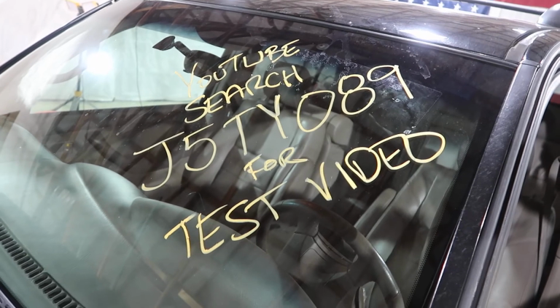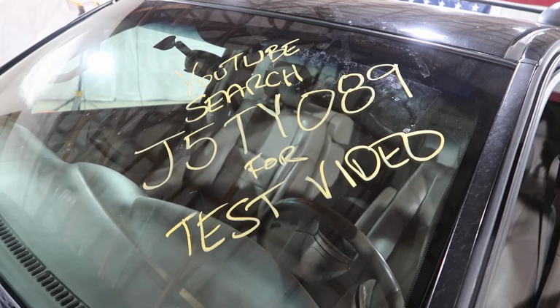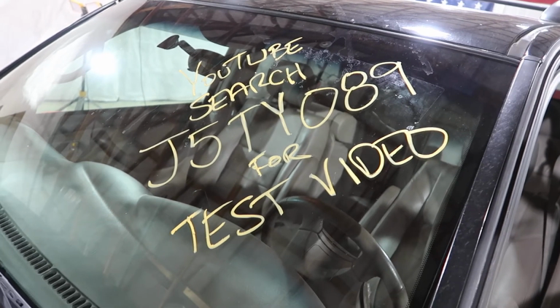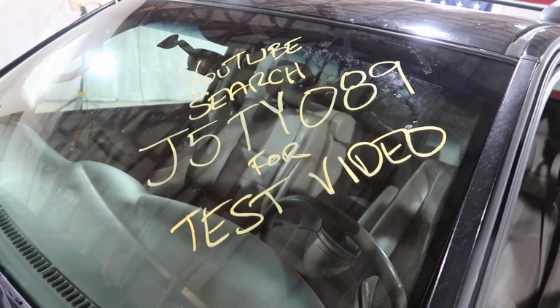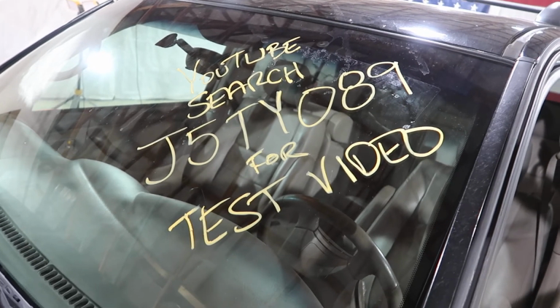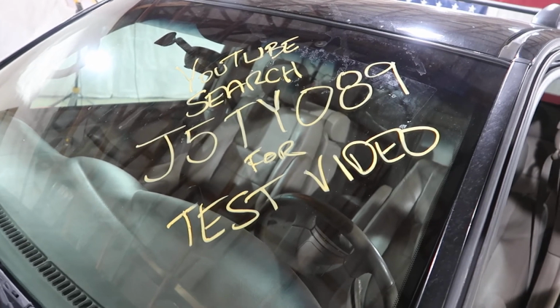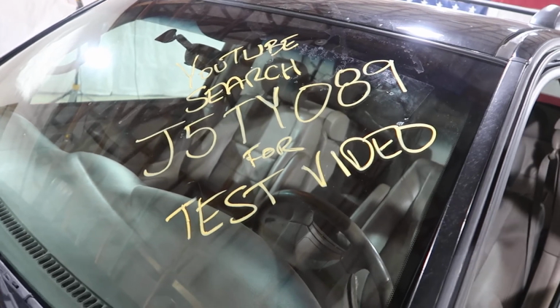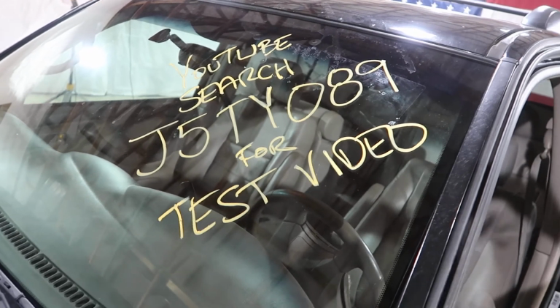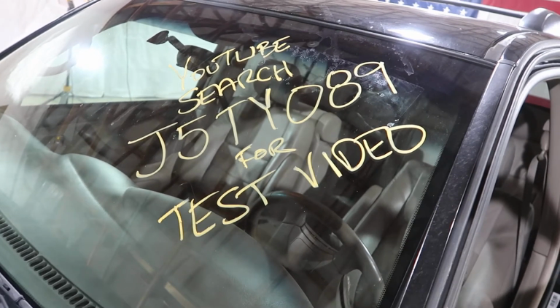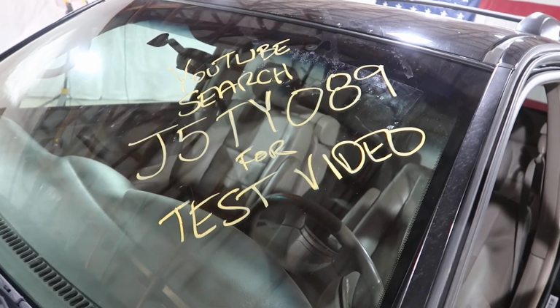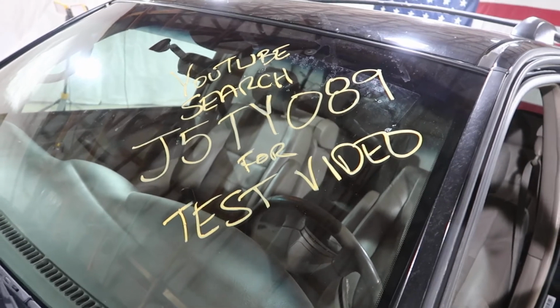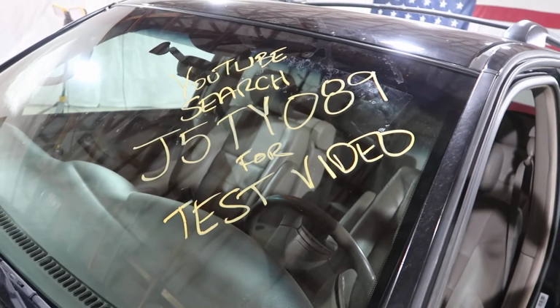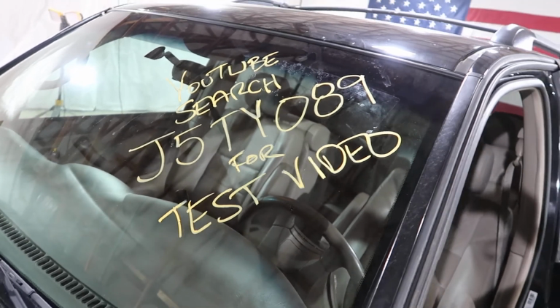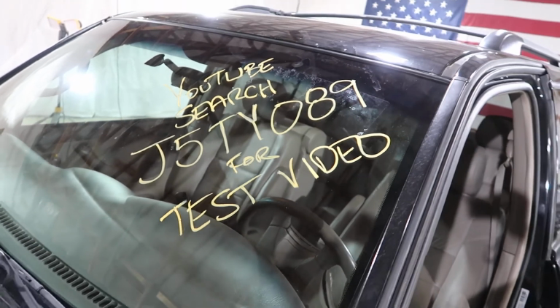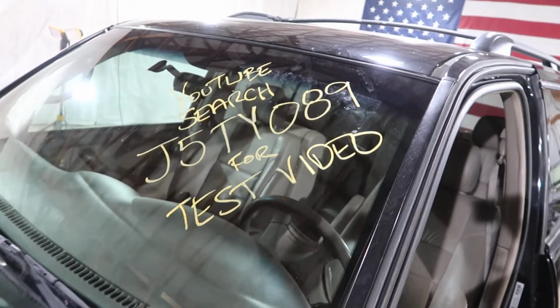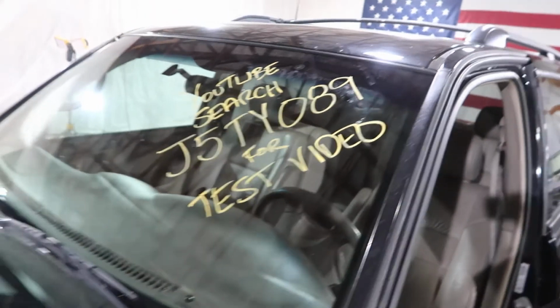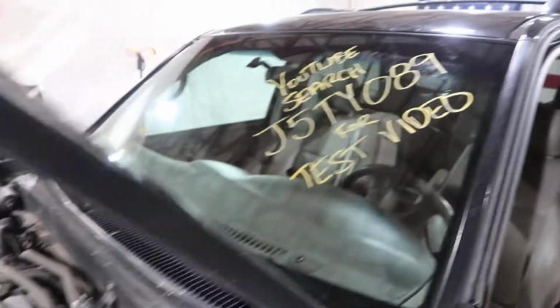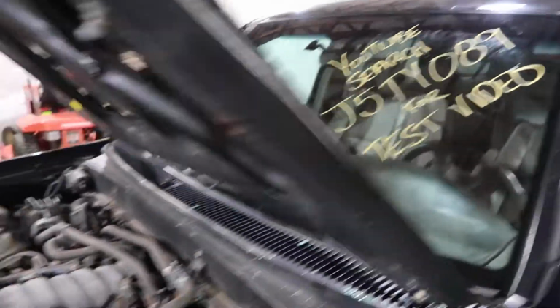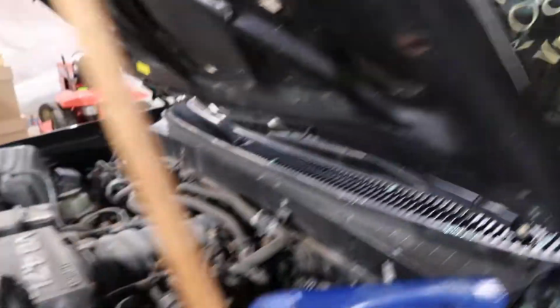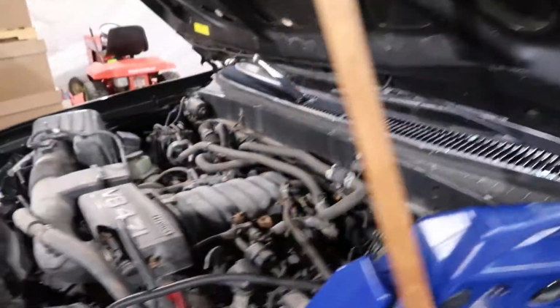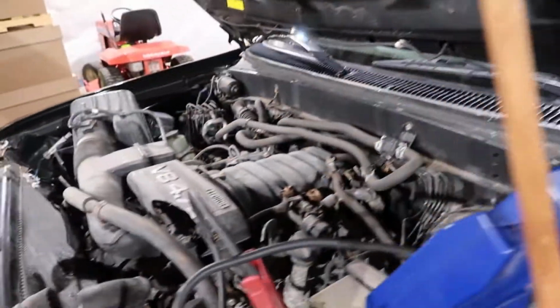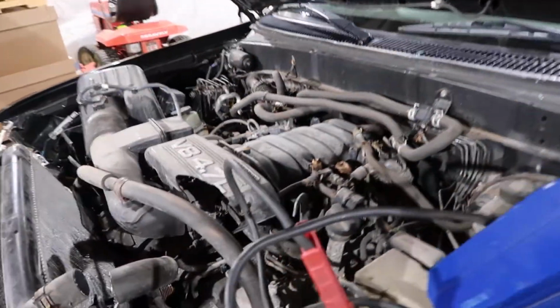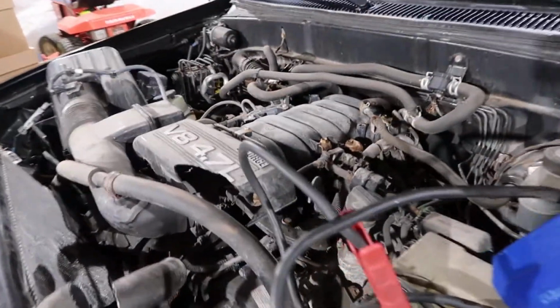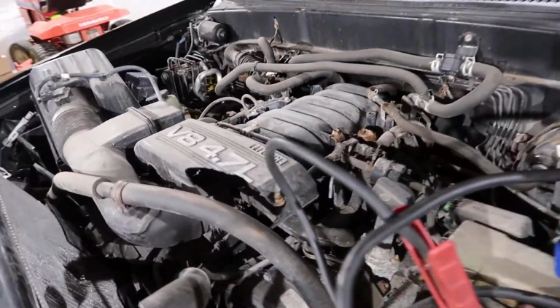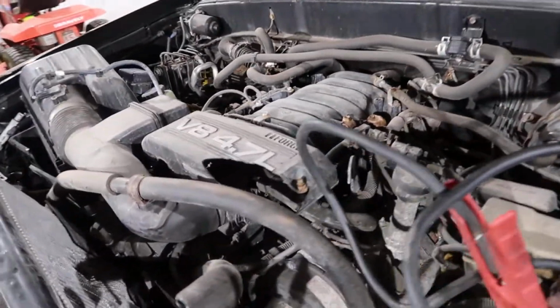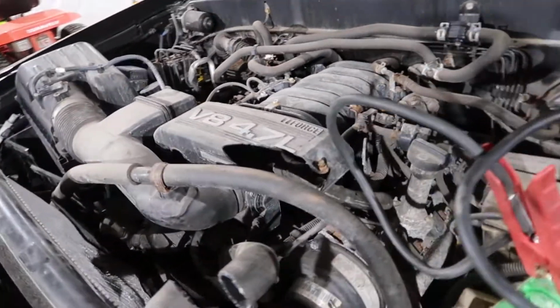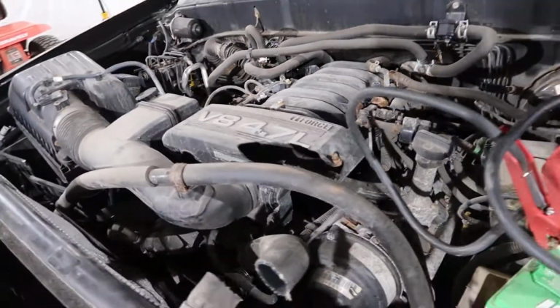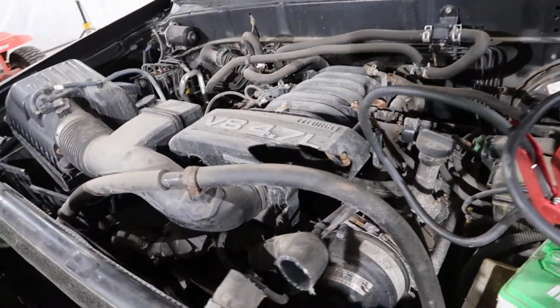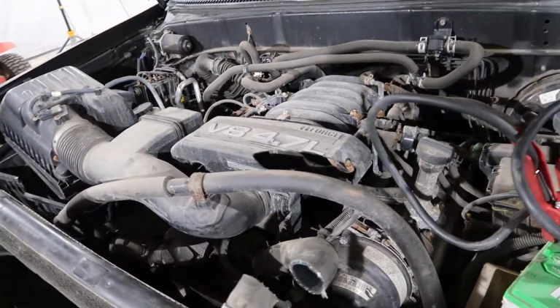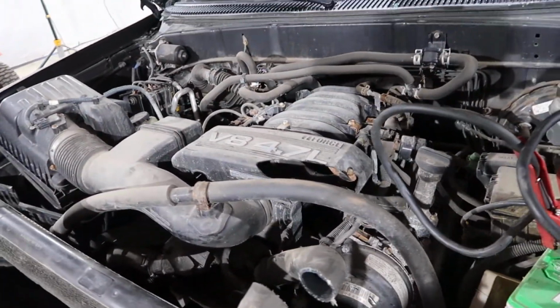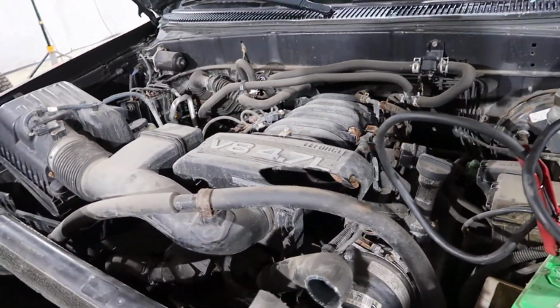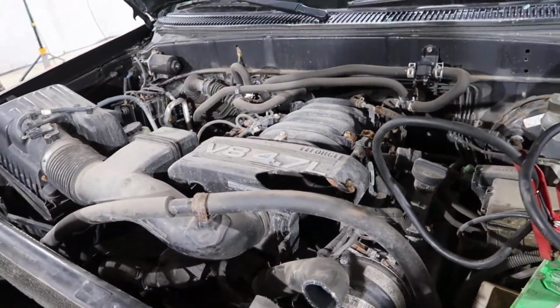Welcome to J&G Auto Ranking's quick test for J5TY089. Got a 4.7 liter V8.